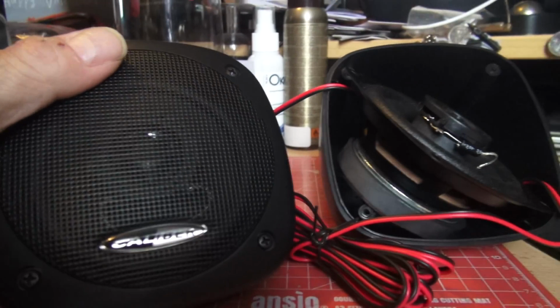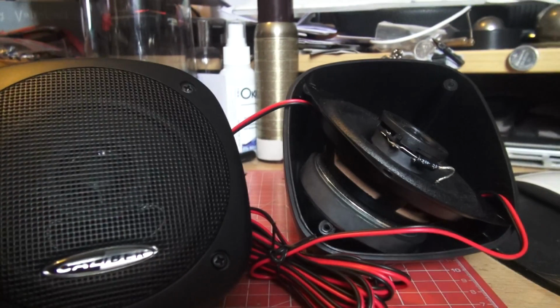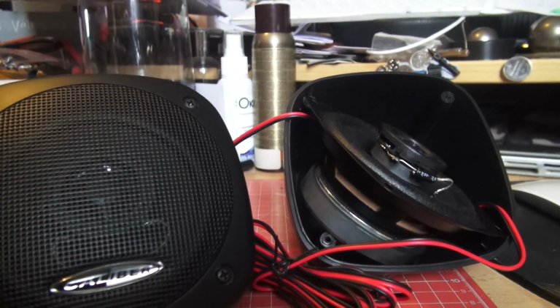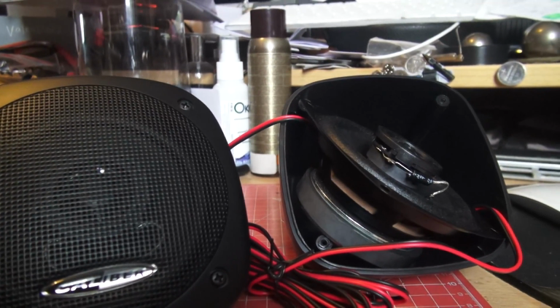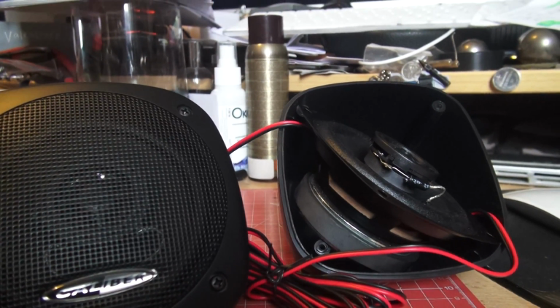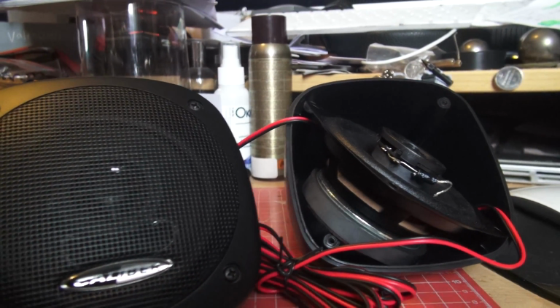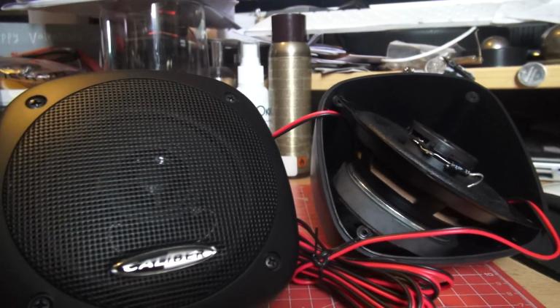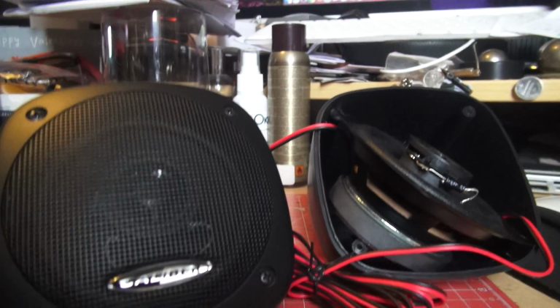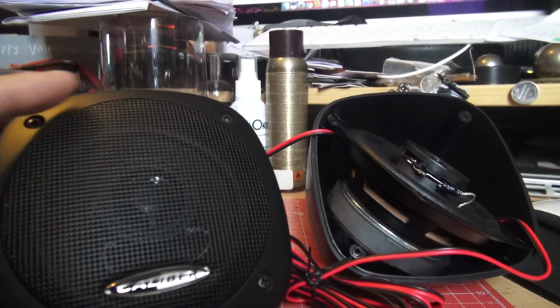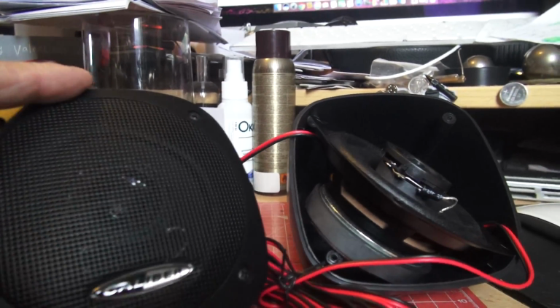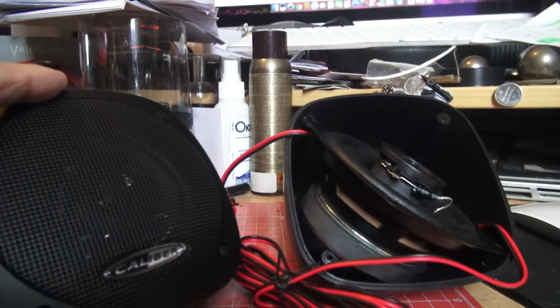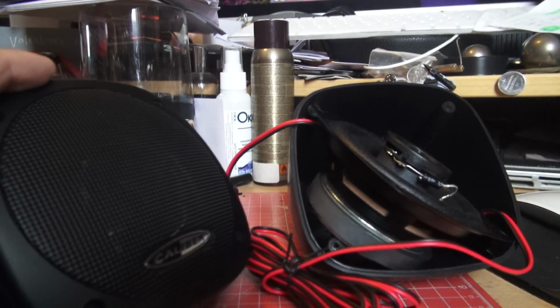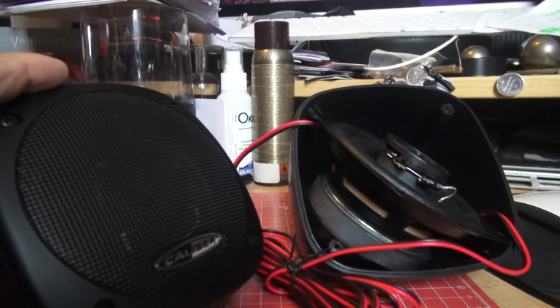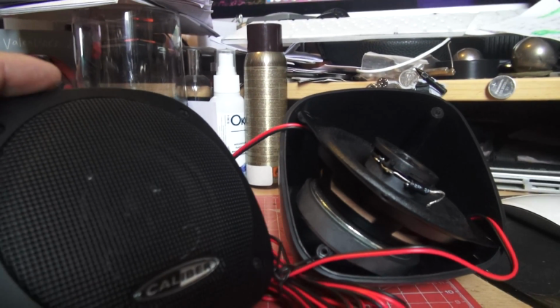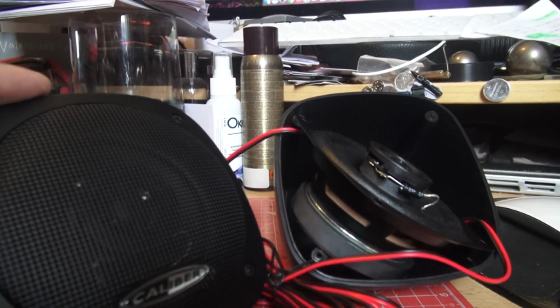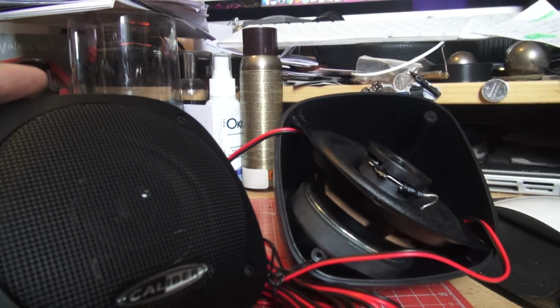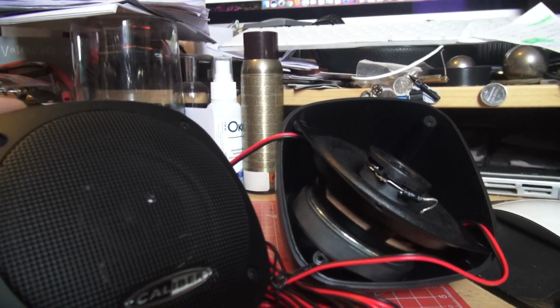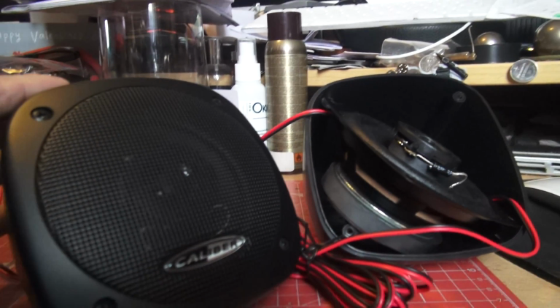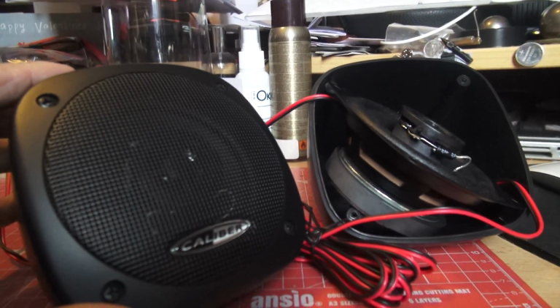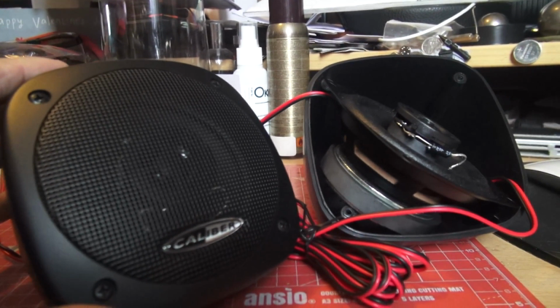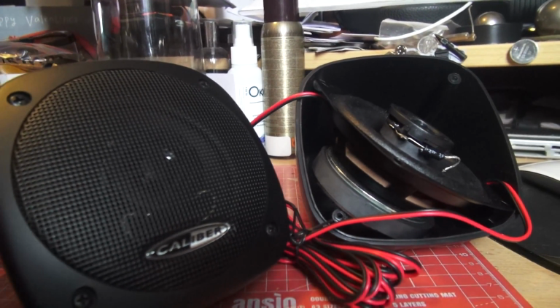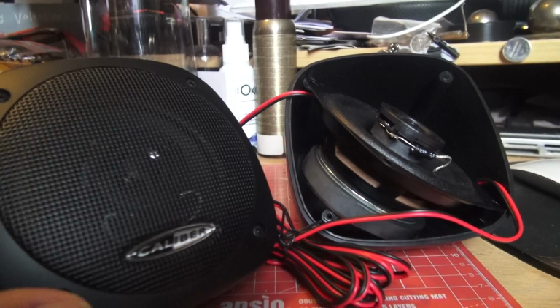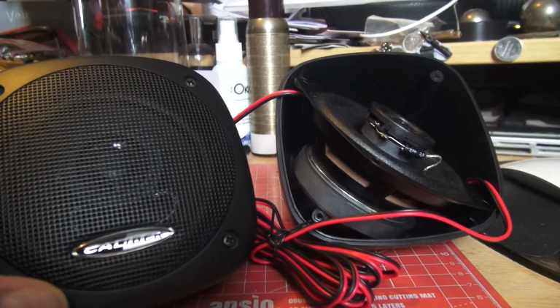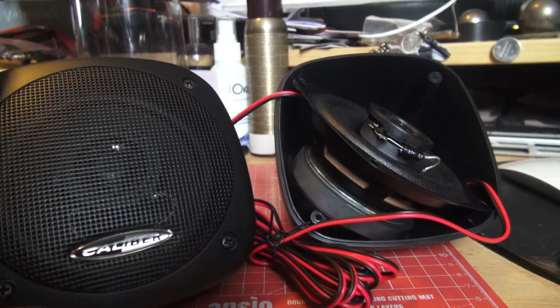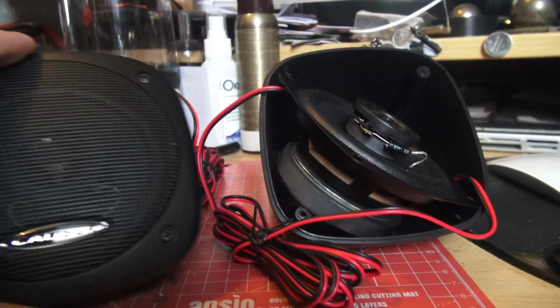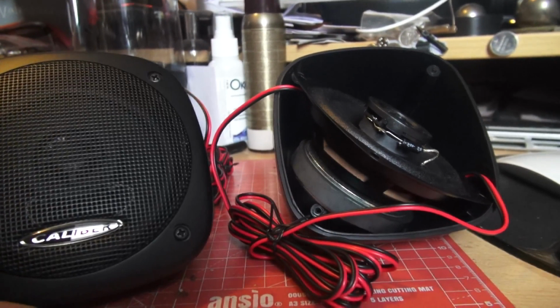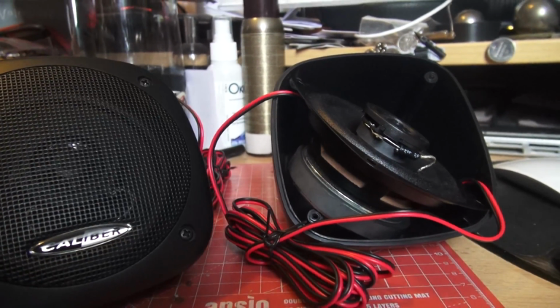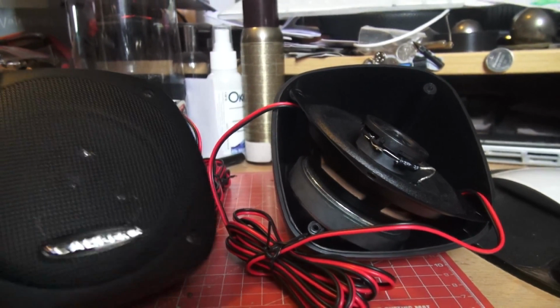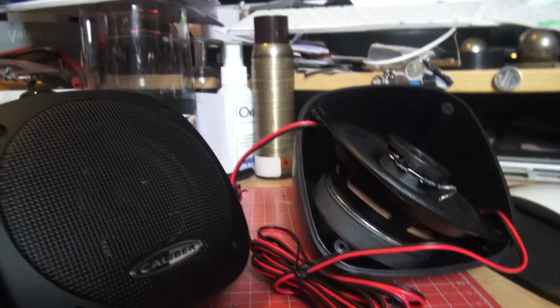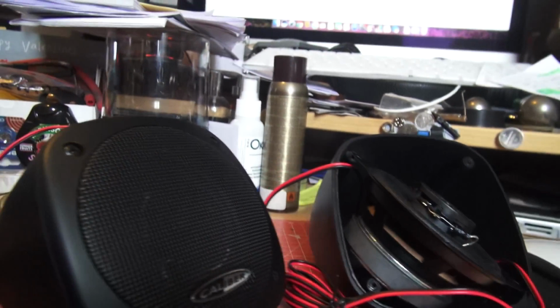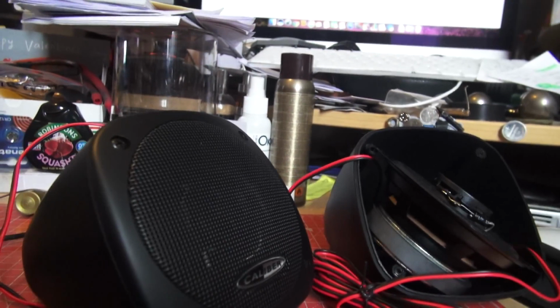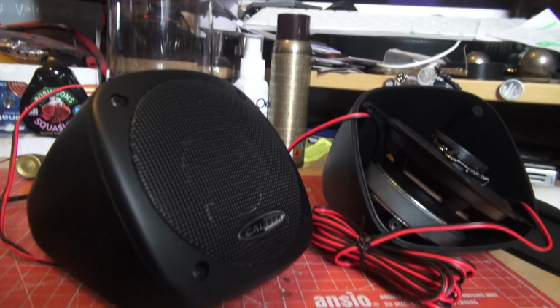So ridiculously inexpensive, cheeky little product, and absurd value. And if you were to get these and one of those little Bluetooth amplifiers, you've got disposably cheap speakers to throw into a classic car without doing any harm.